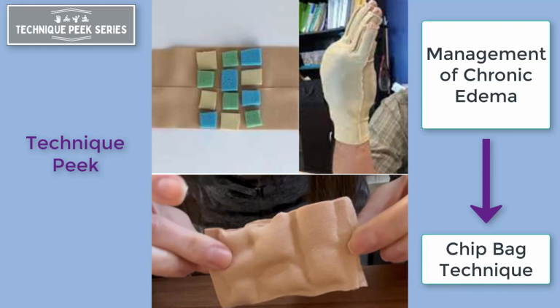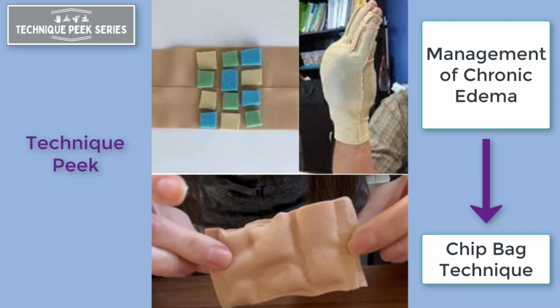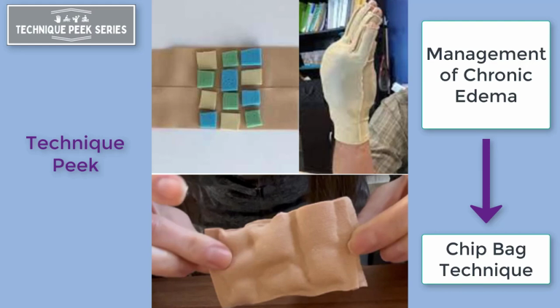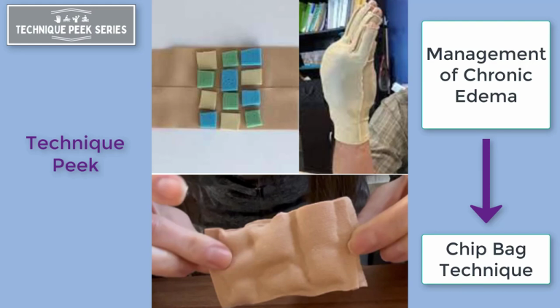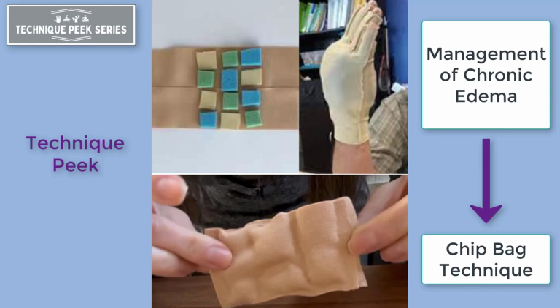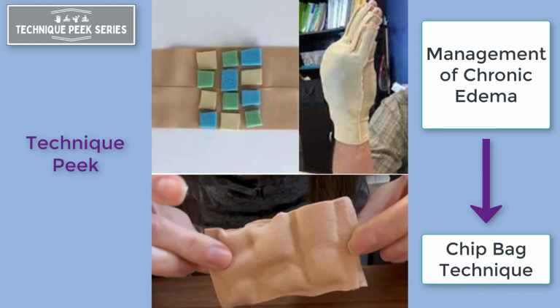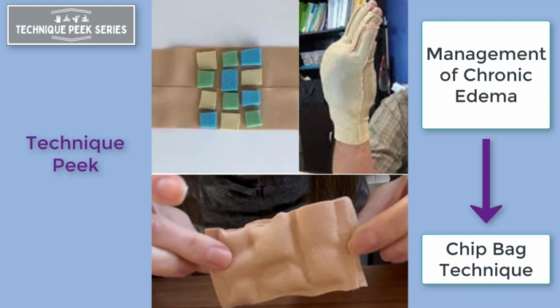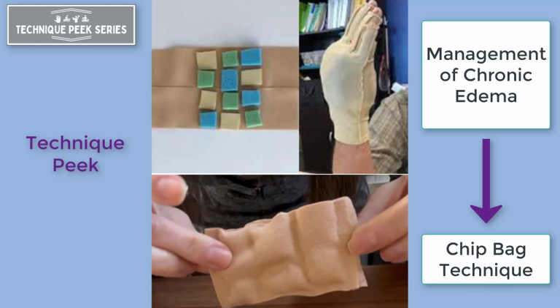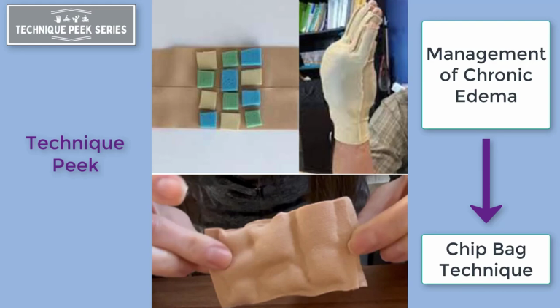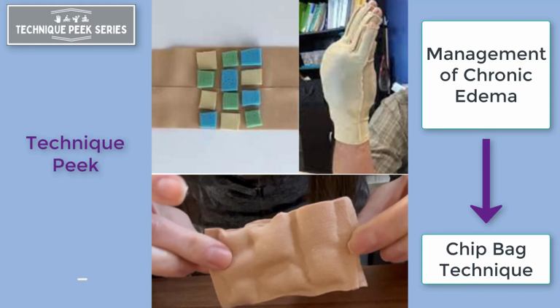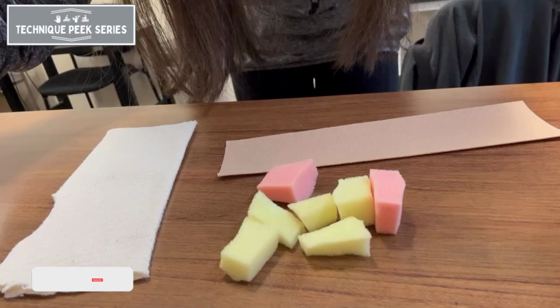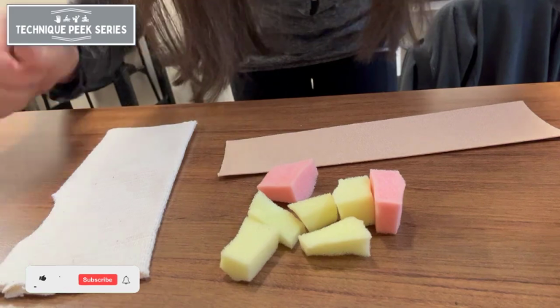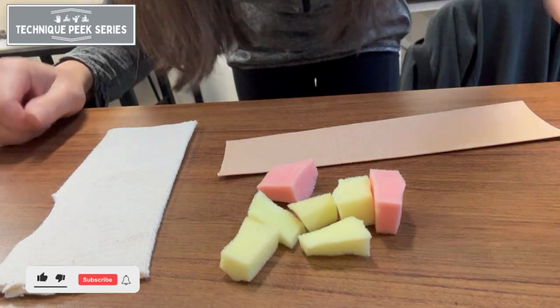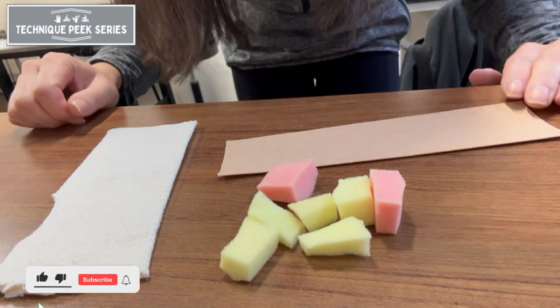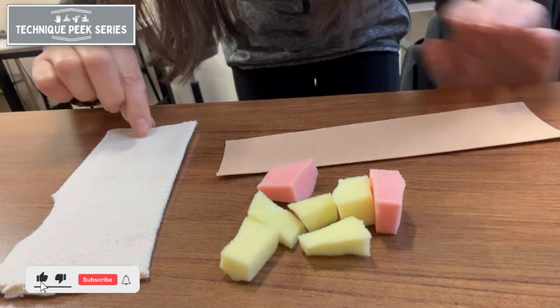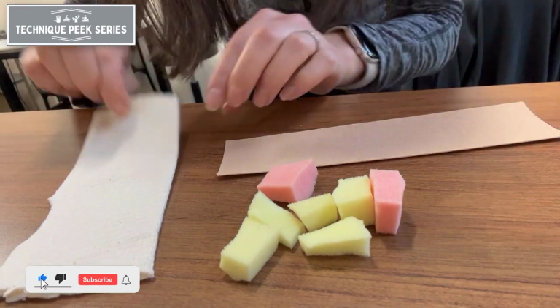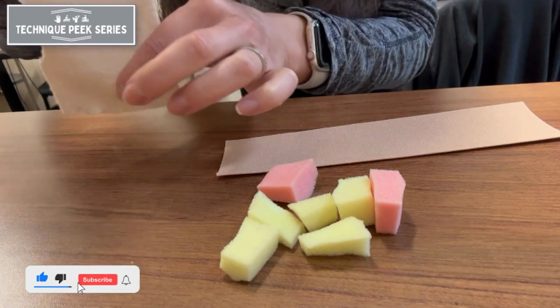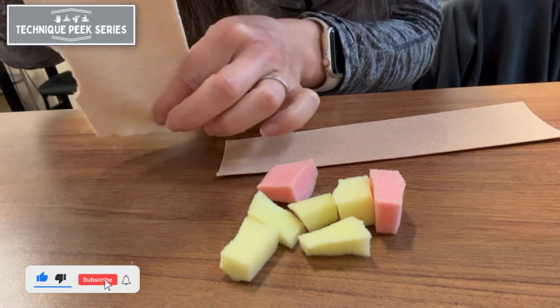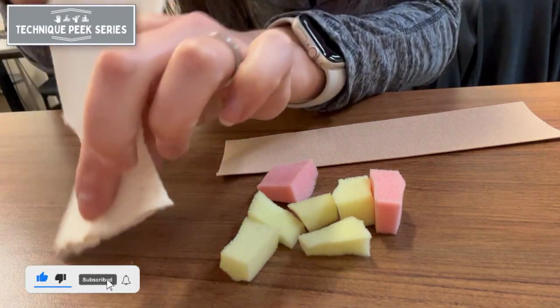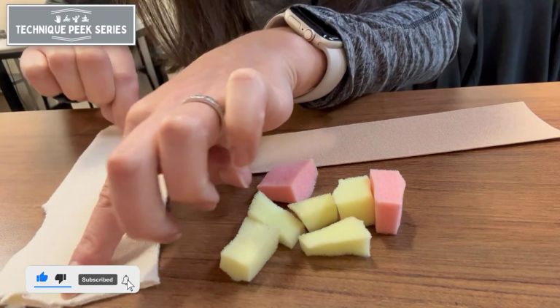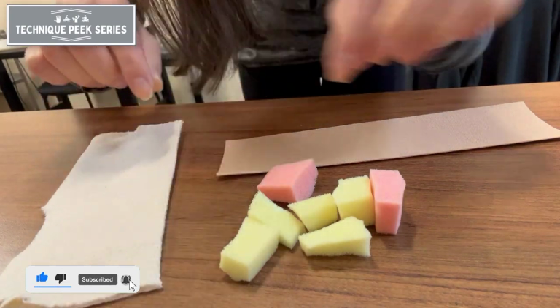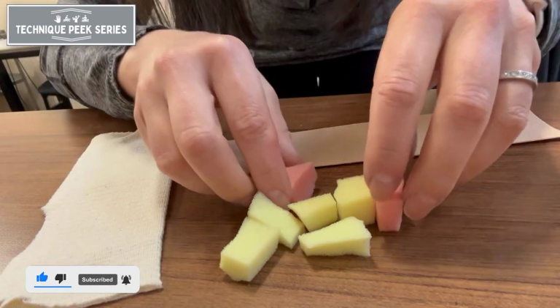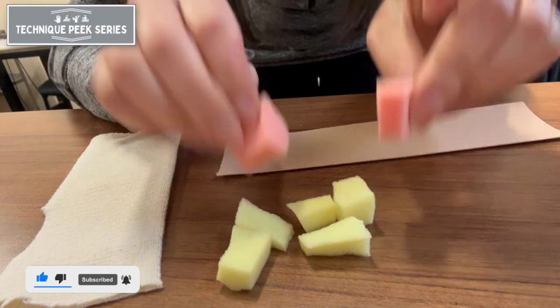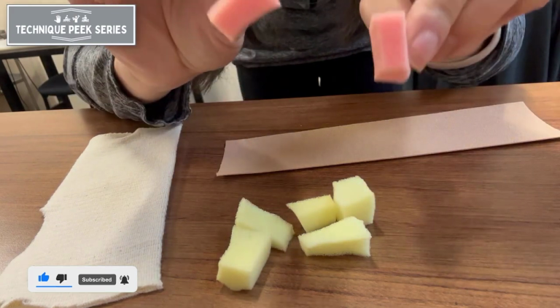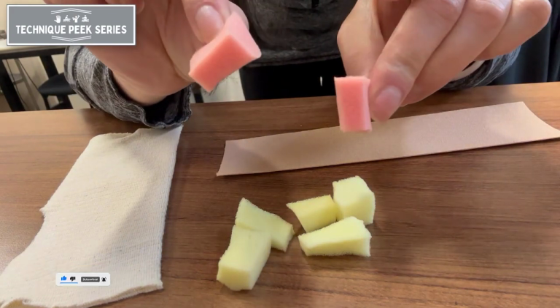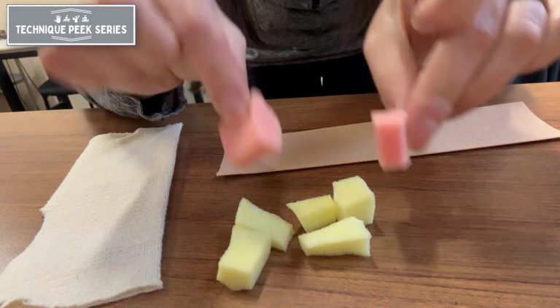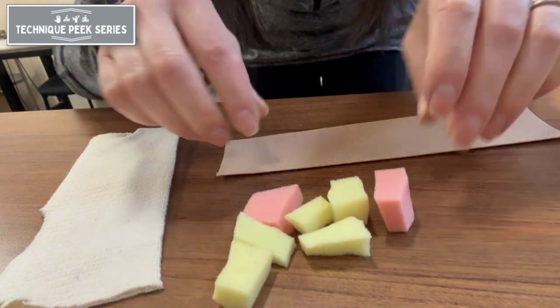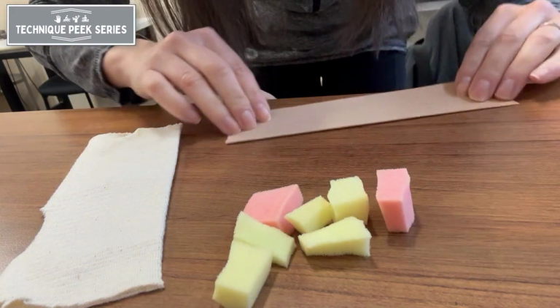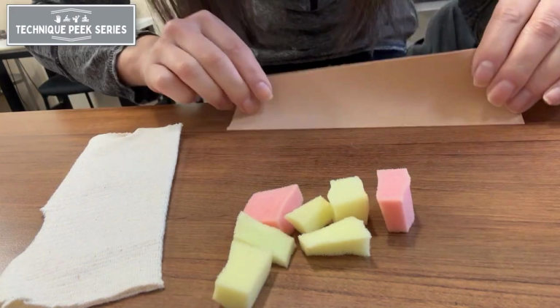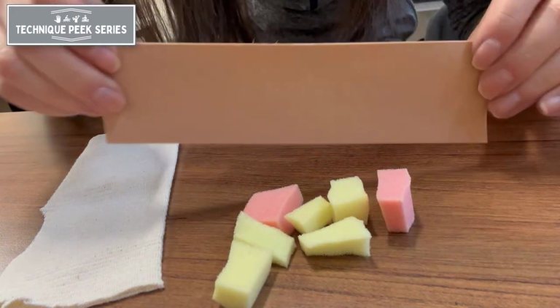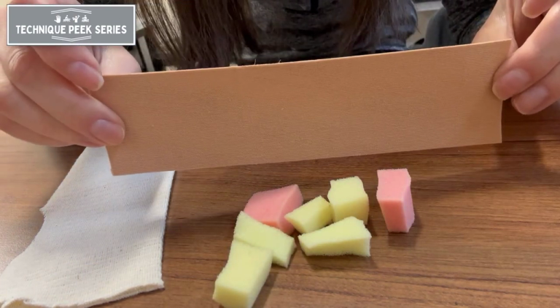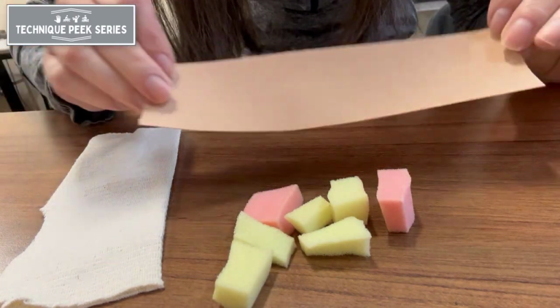Today's Technique Peak will show how to construct a chip bag that can be used for management of chronic edema. To start, you will need a piece of compressive stockinette, some cut-up foam of various densities, and a strip of Kinesio tape.